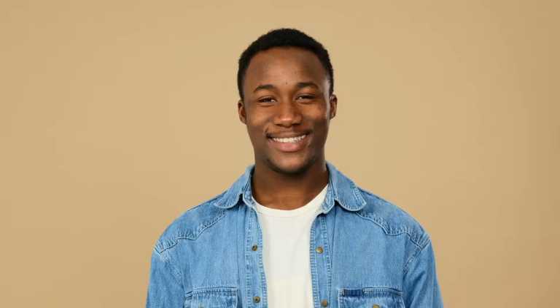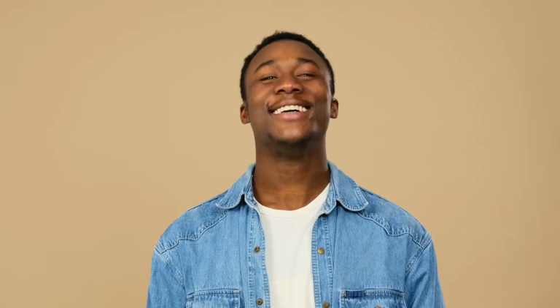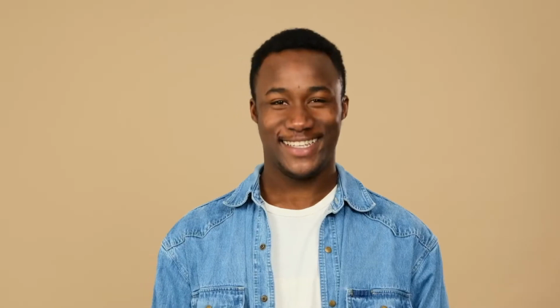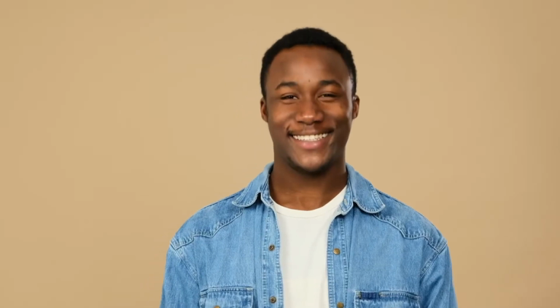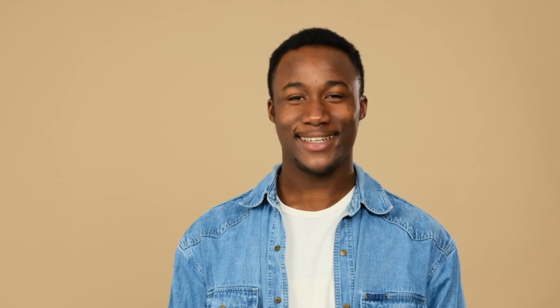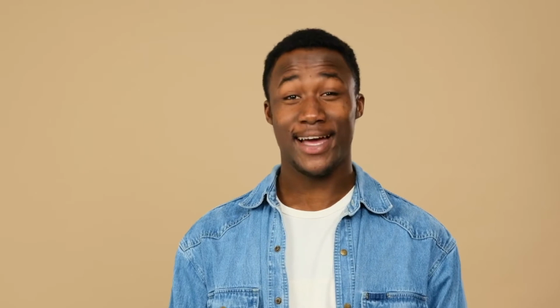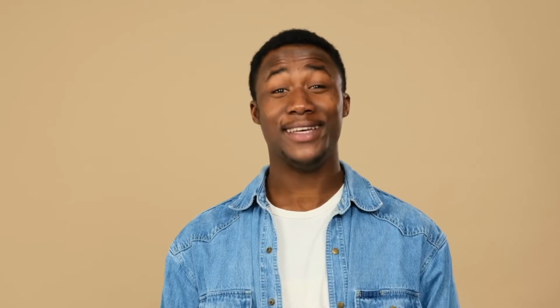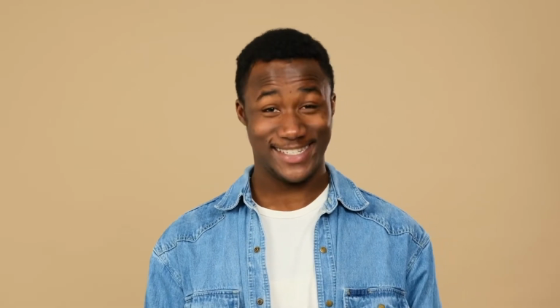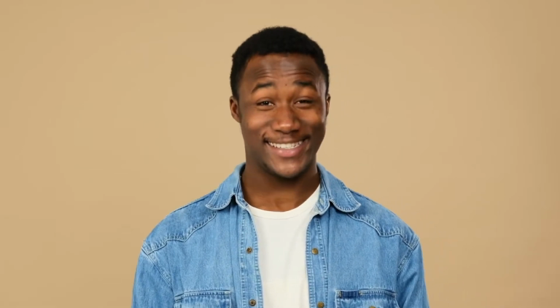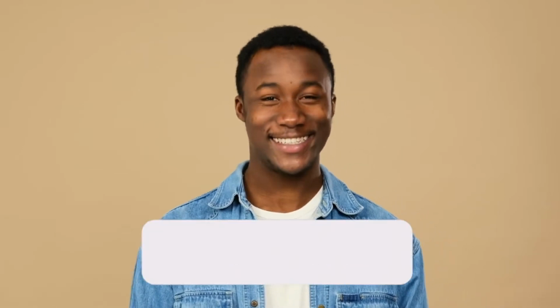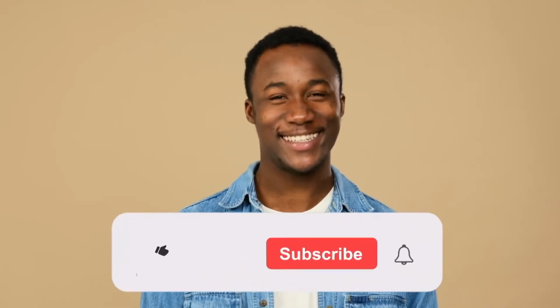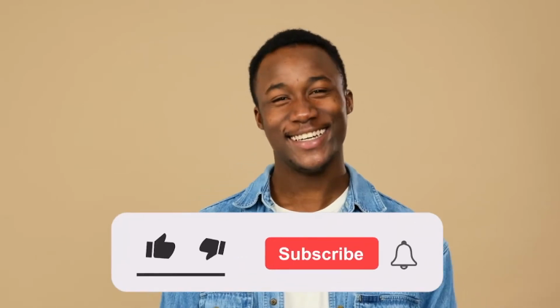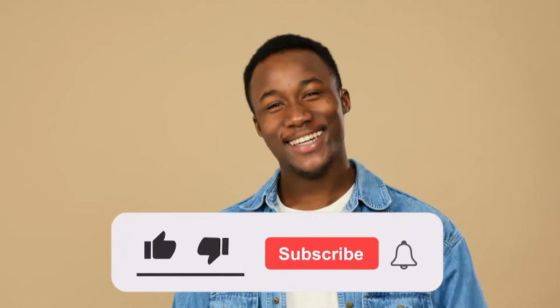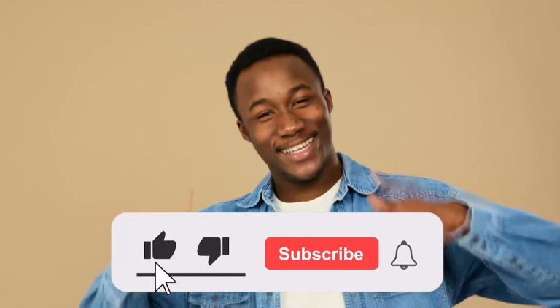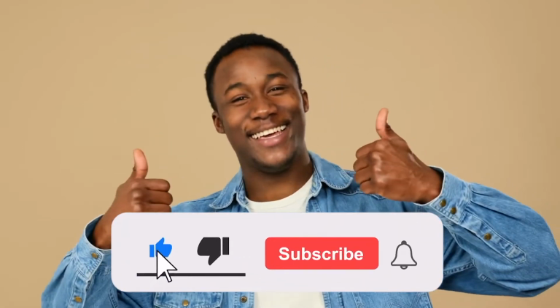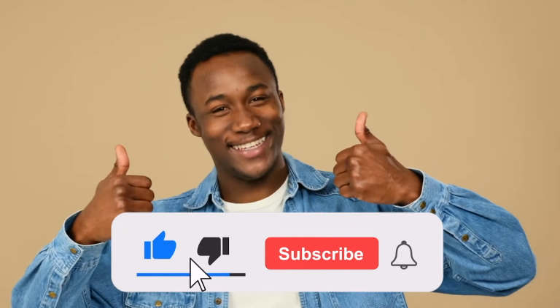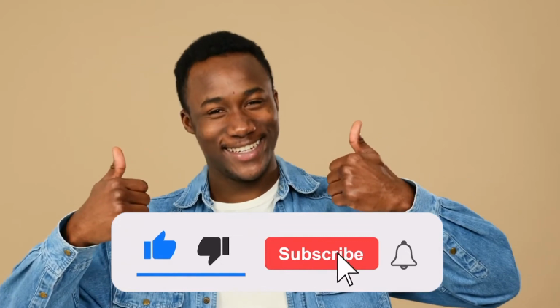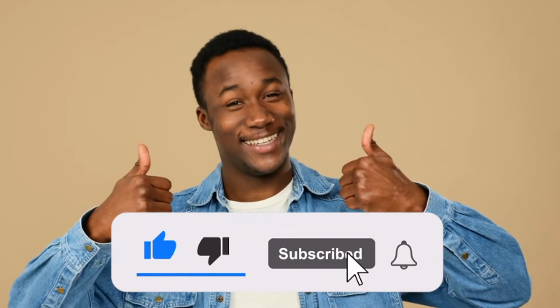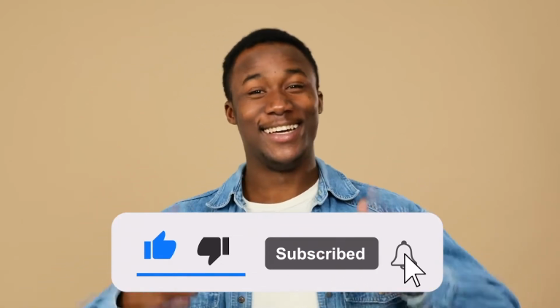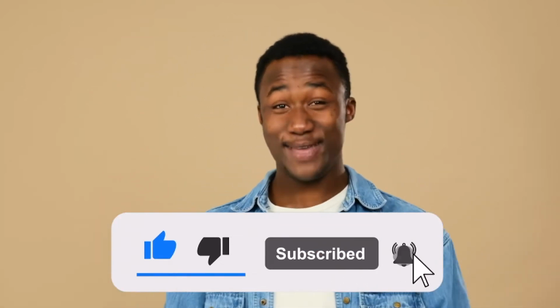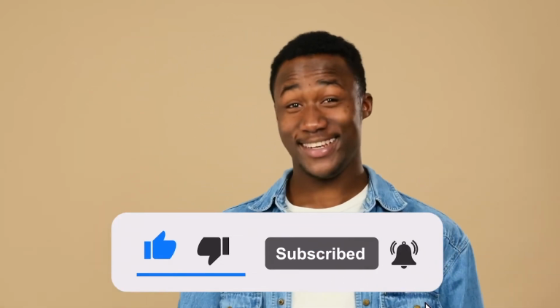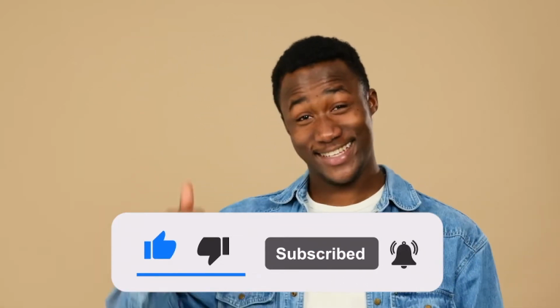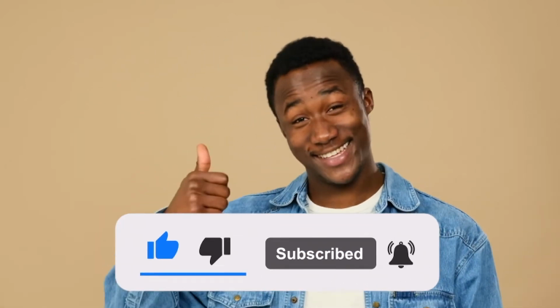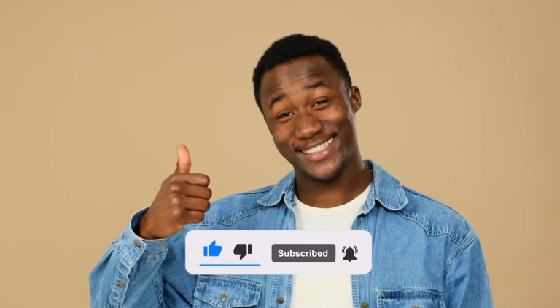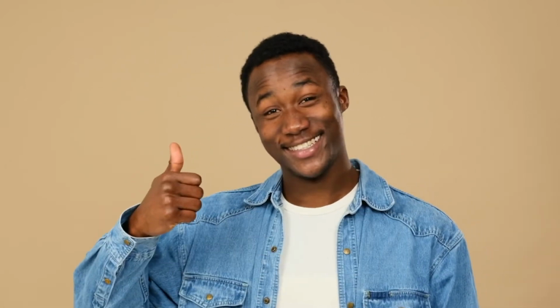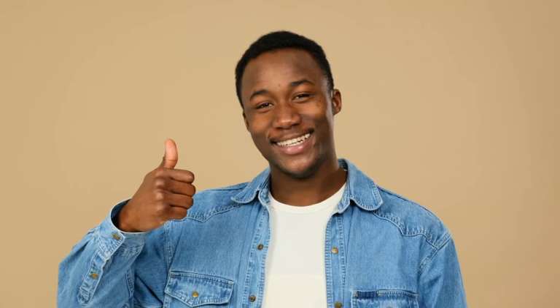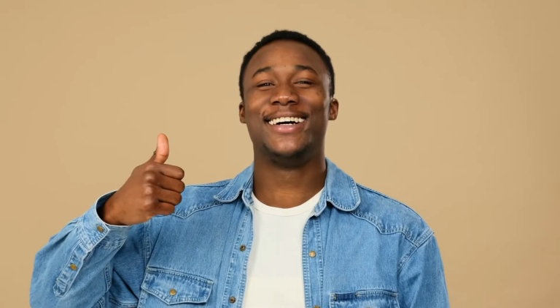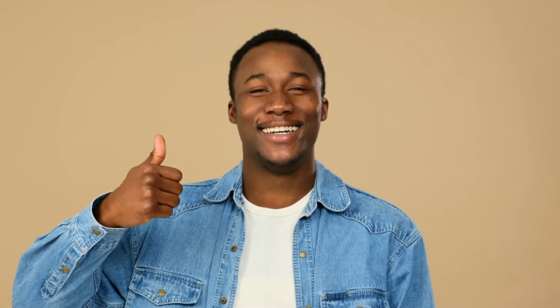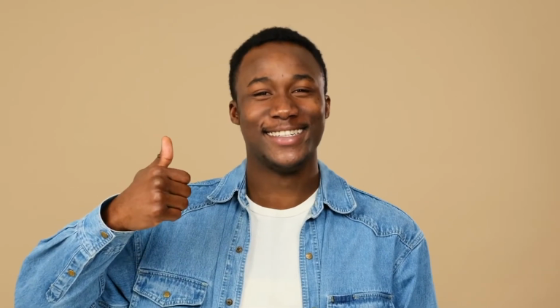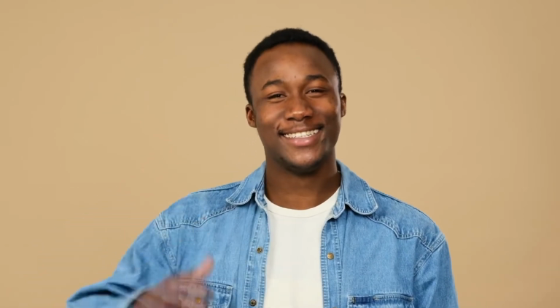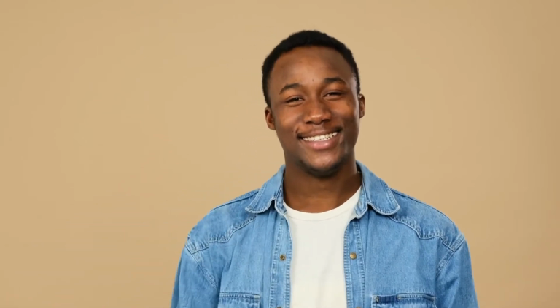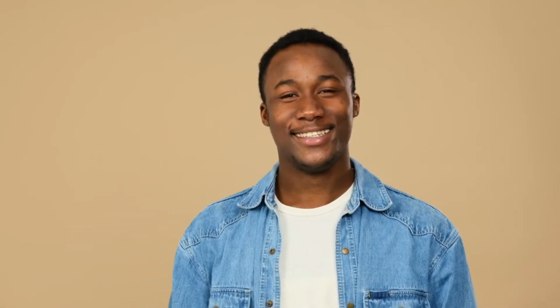For more information about each sublimation printer, see the descriptions below, and don't forget to like, subscribe, and turn on the notification bell for more videos like this. Please leave a comment below if you'd want me to cover any additional topics.